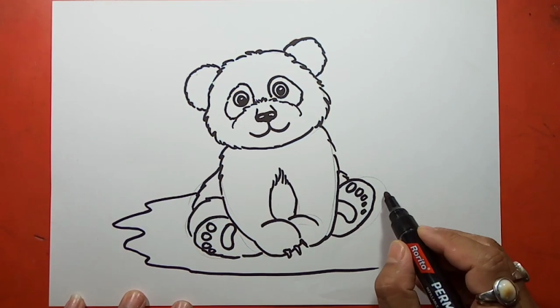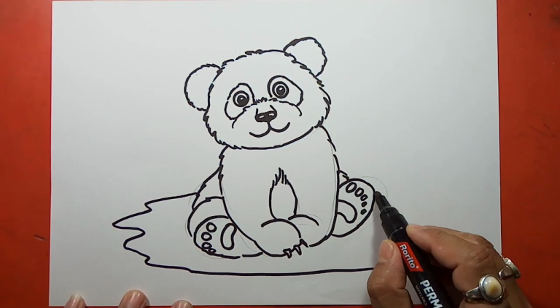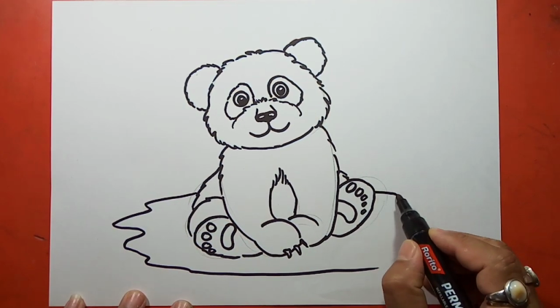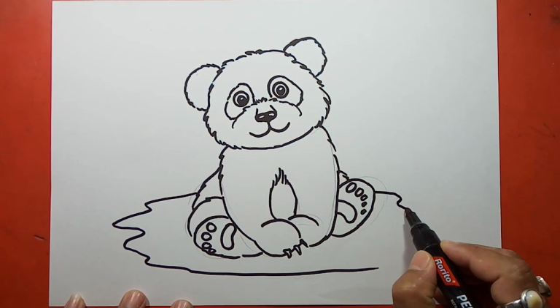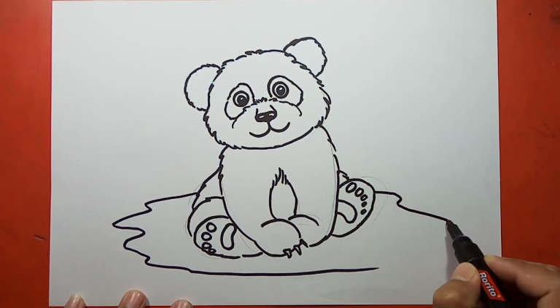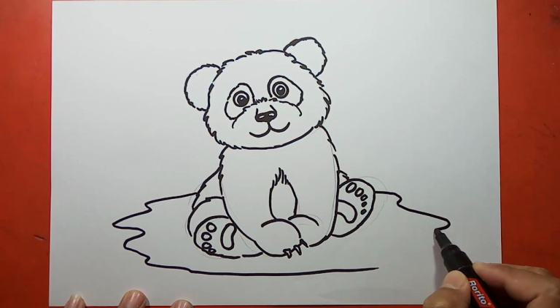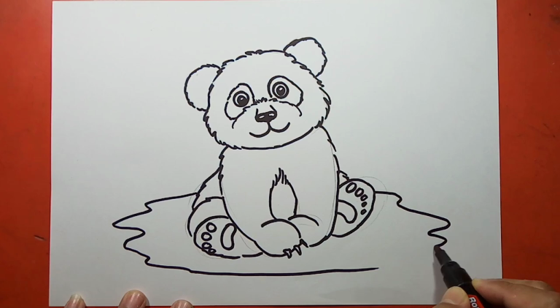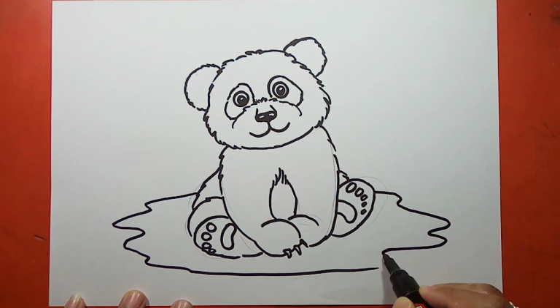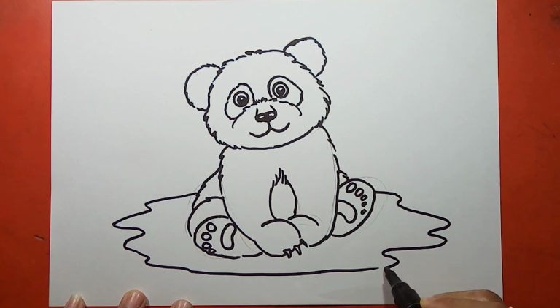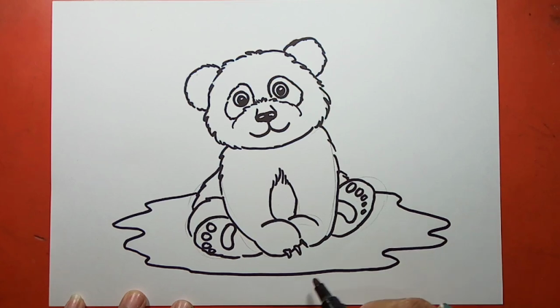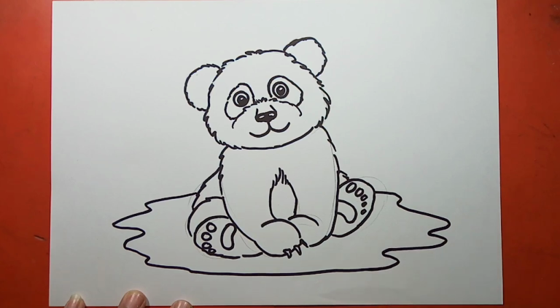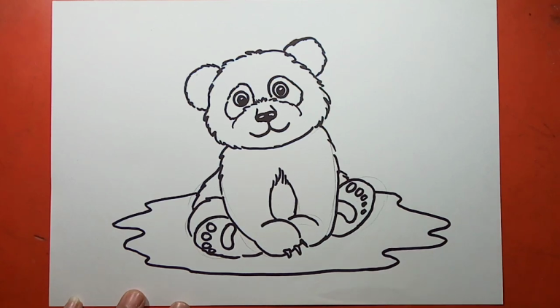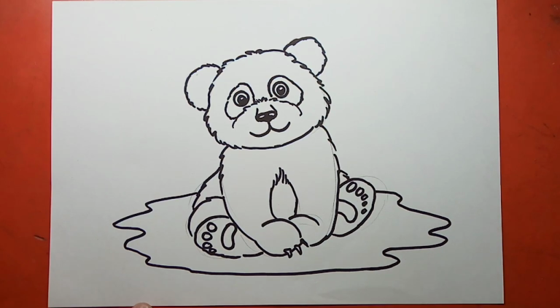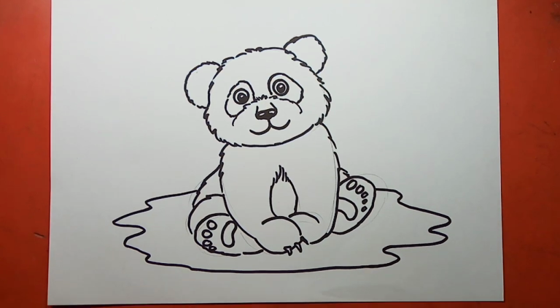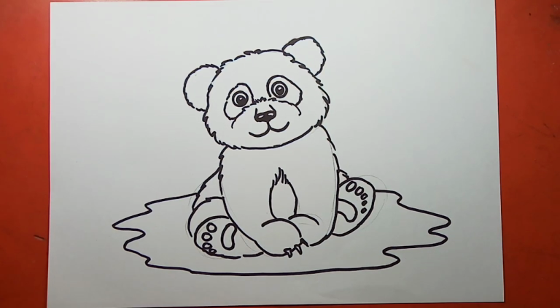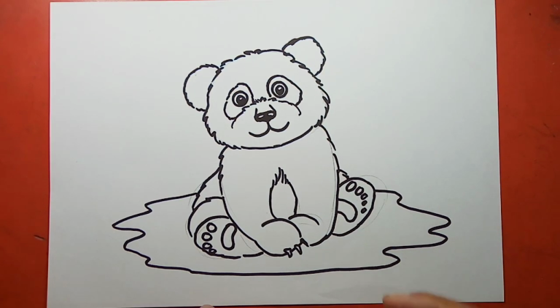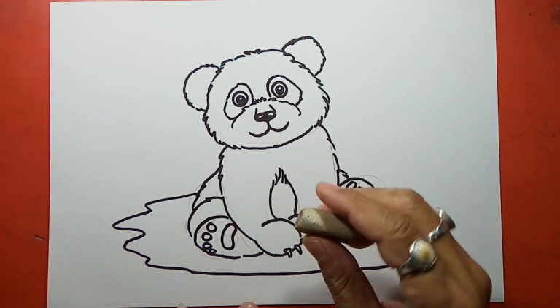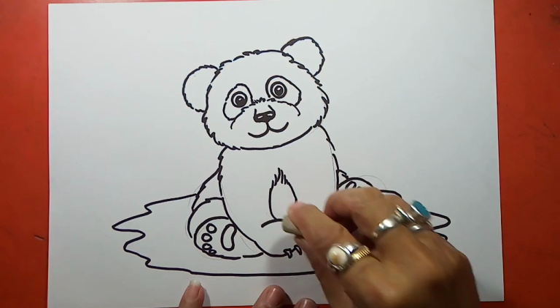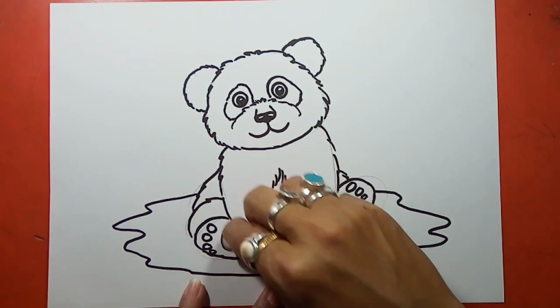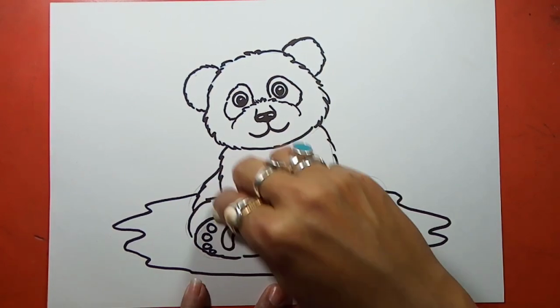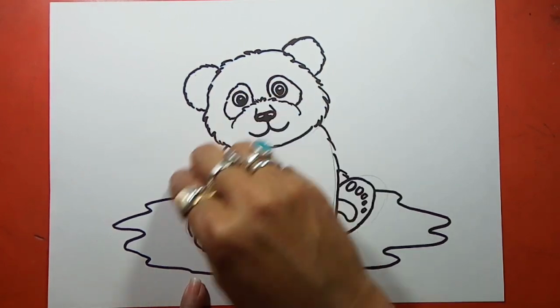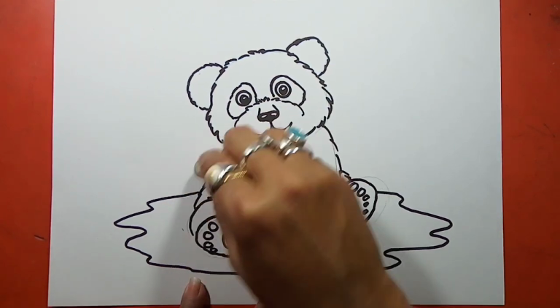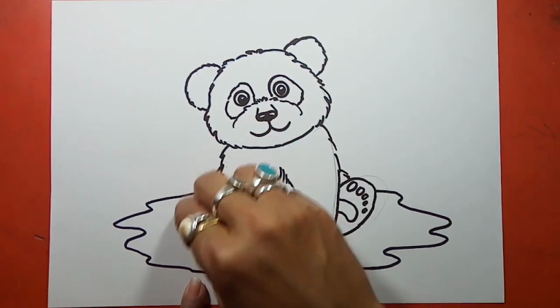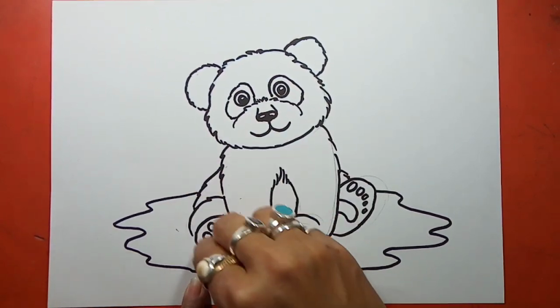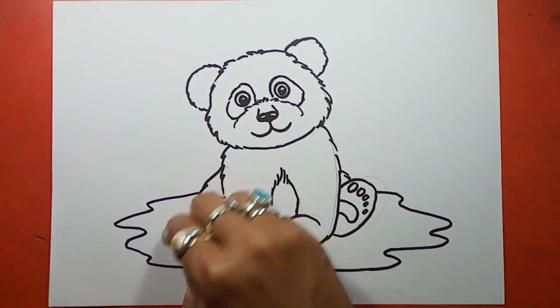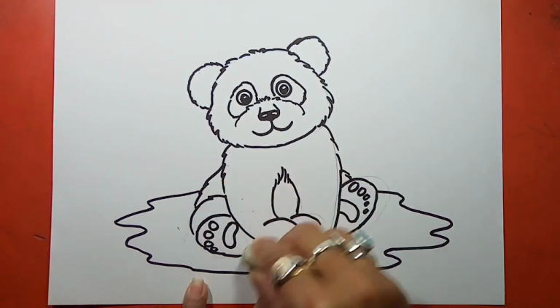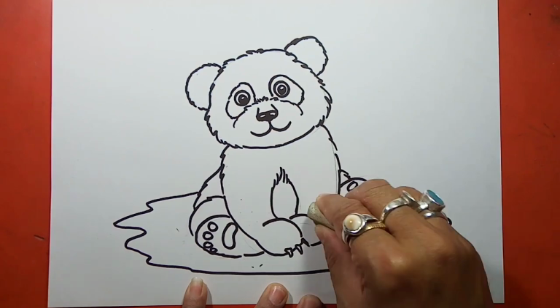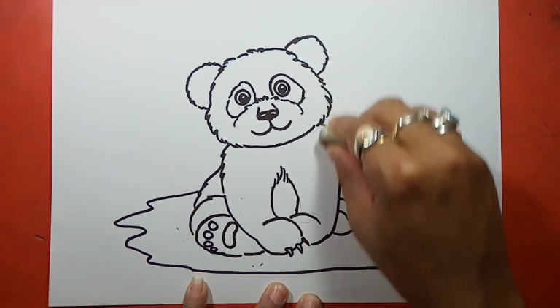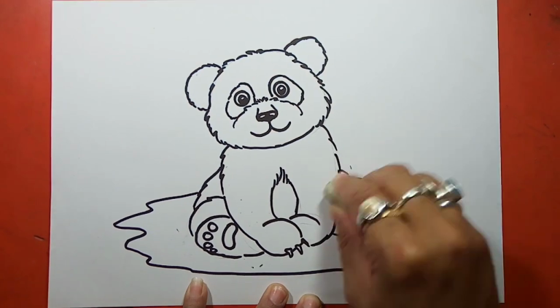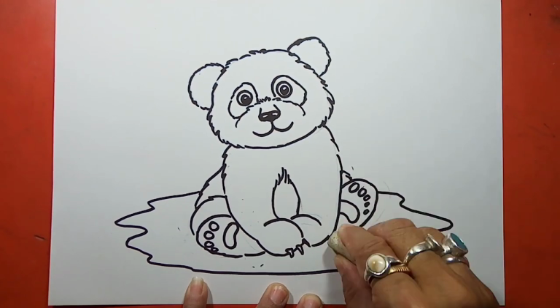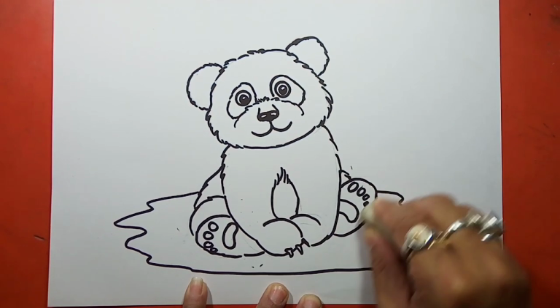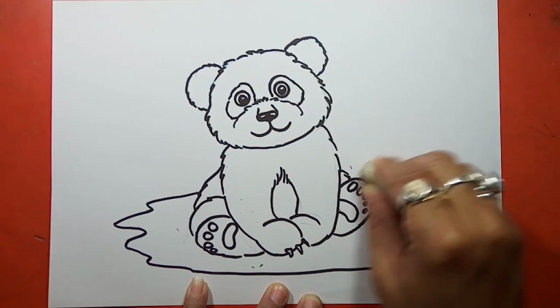So our drawing is ready. Now with the help of an eraser we will remove all the pencil lines.